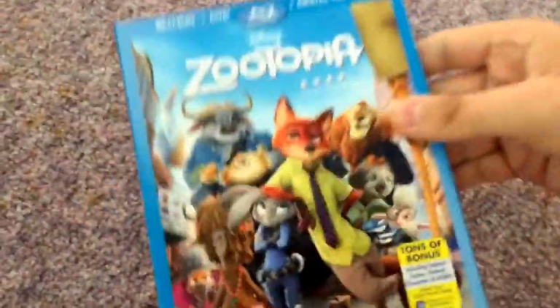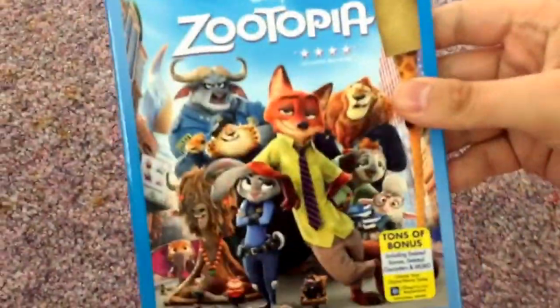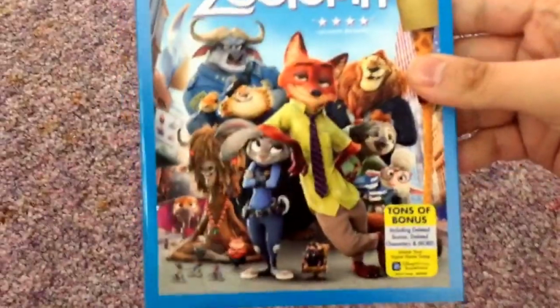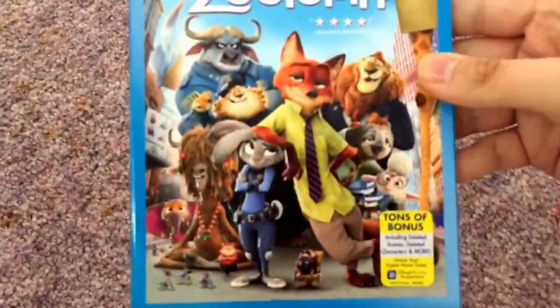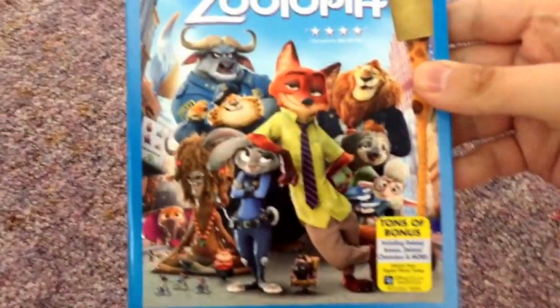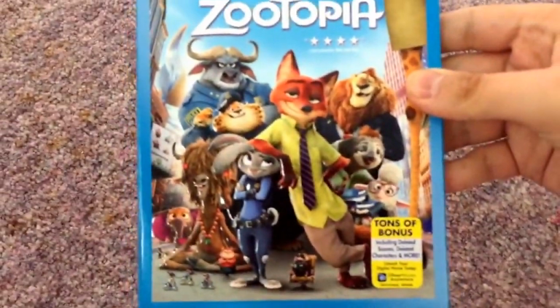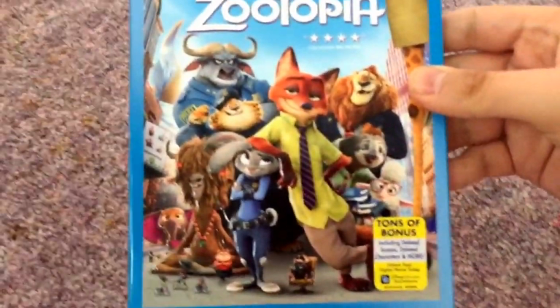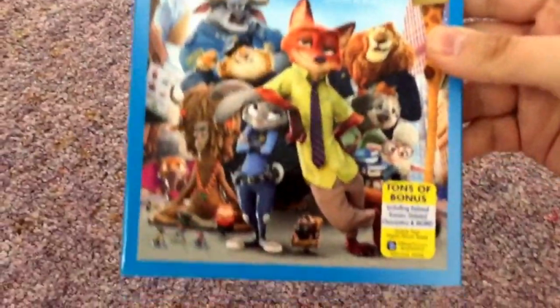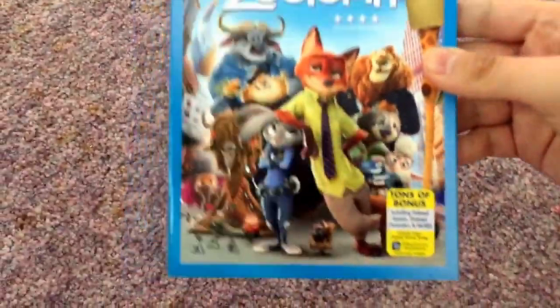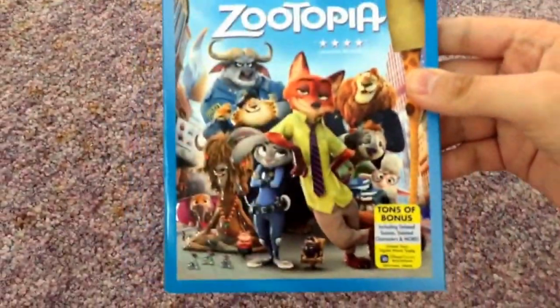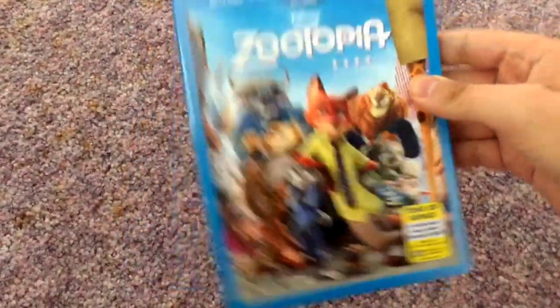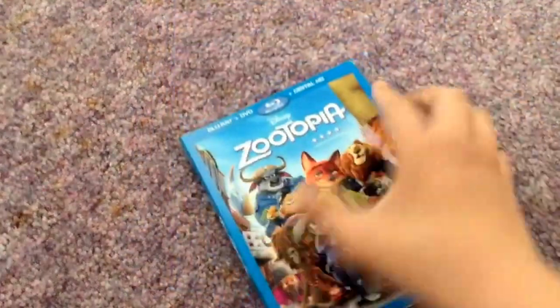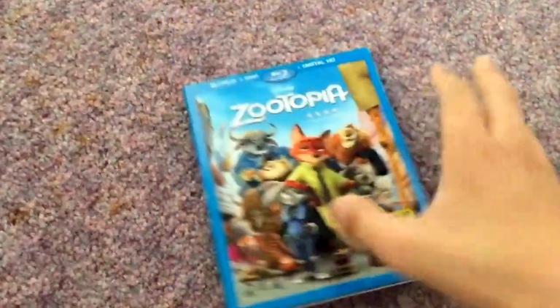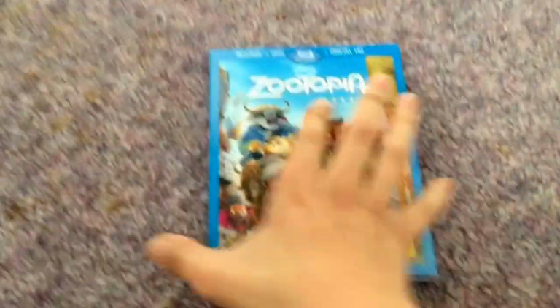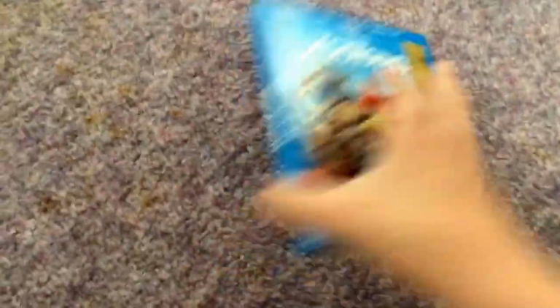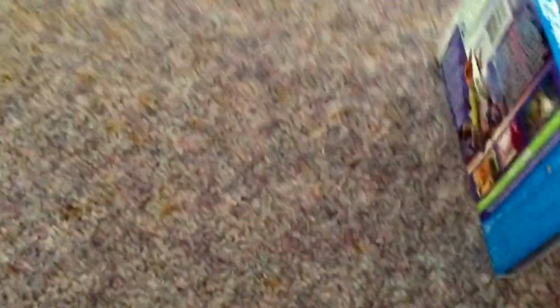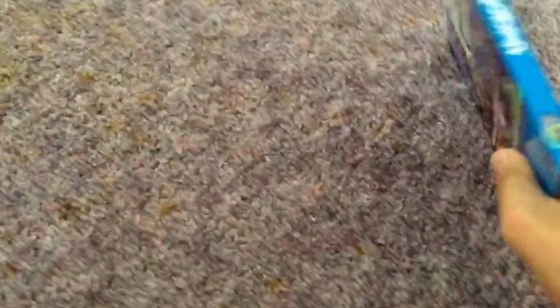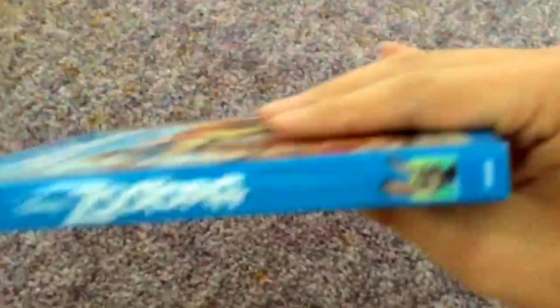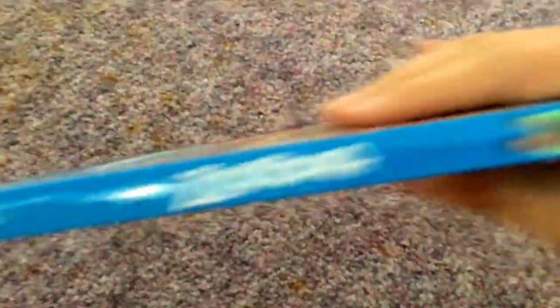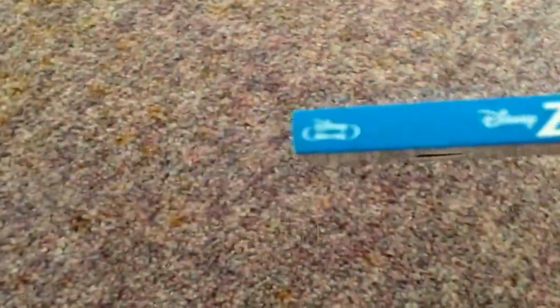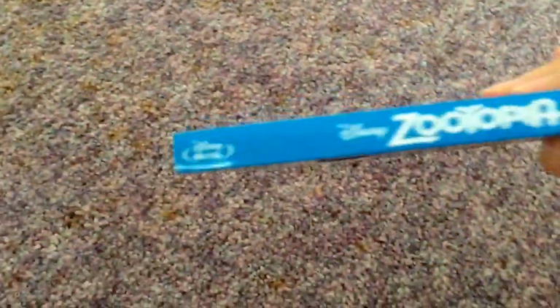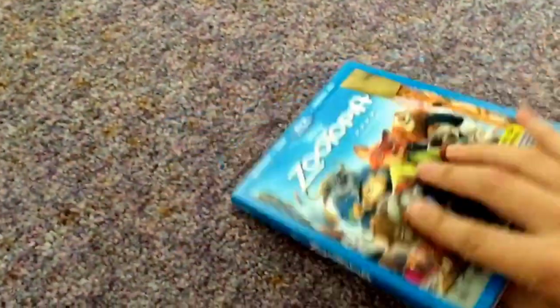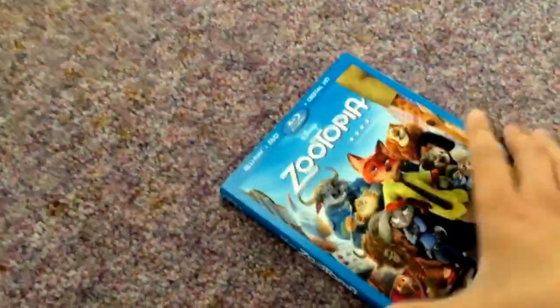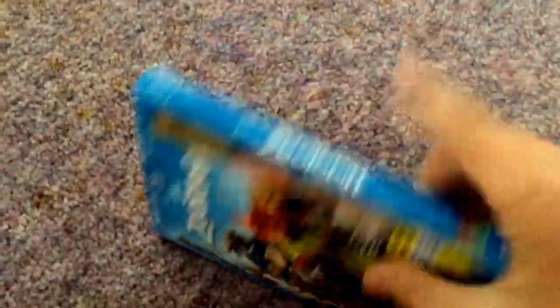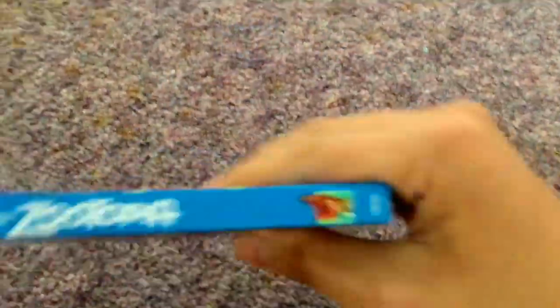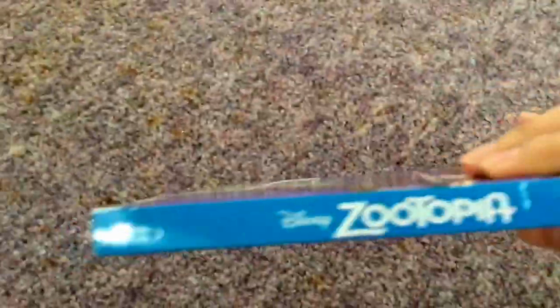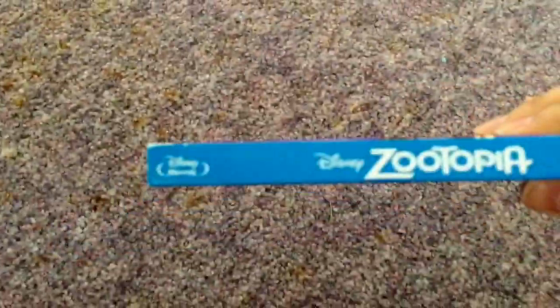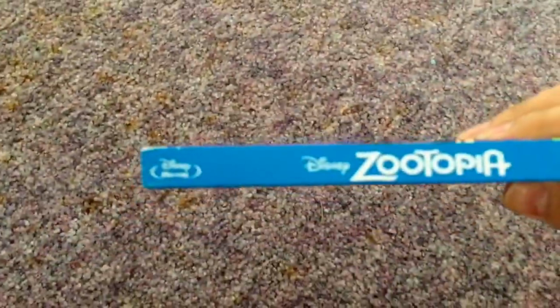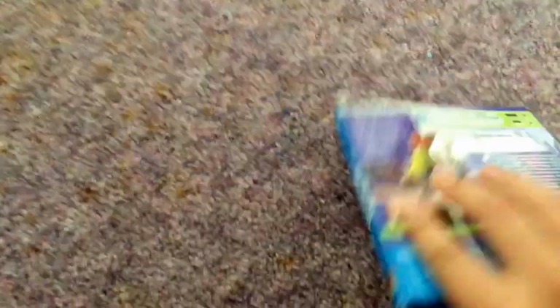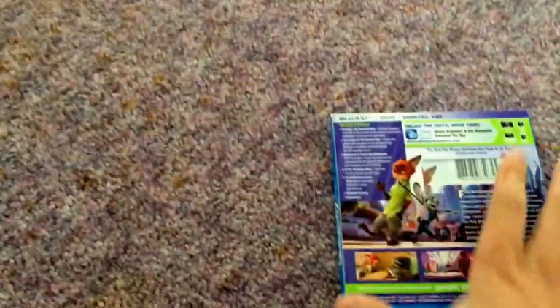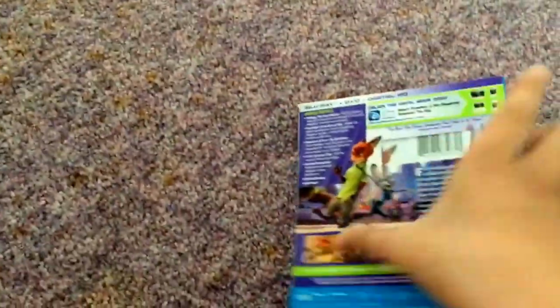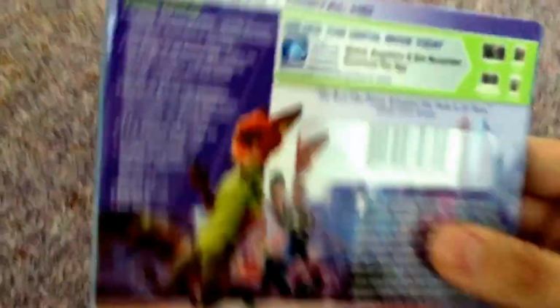So here's the front — you got the characters. And here's the side of the slipcover, and the other side of the slipcover, and the back.